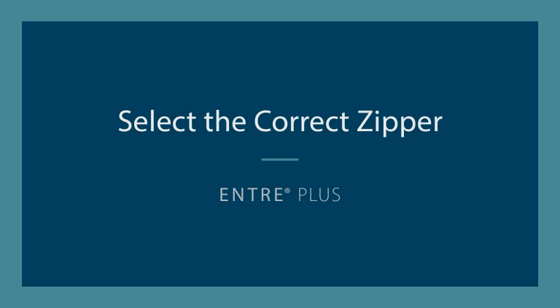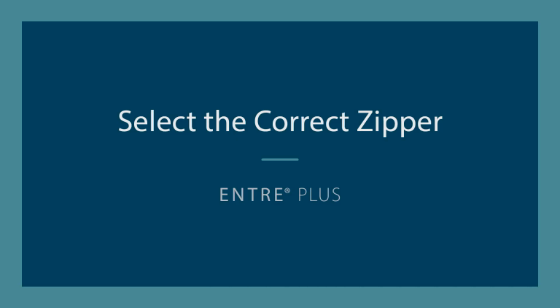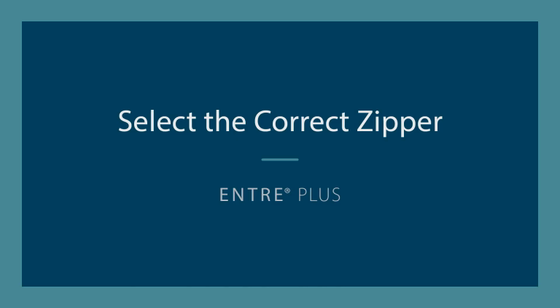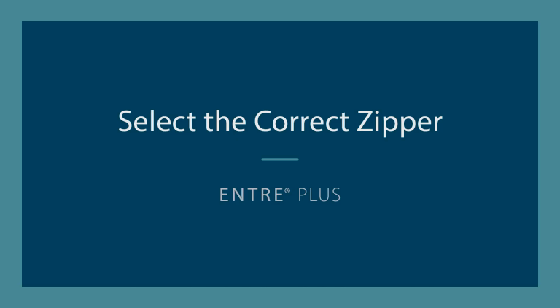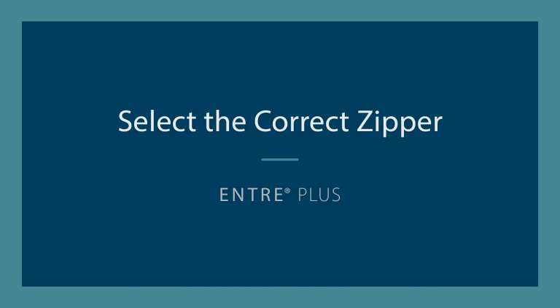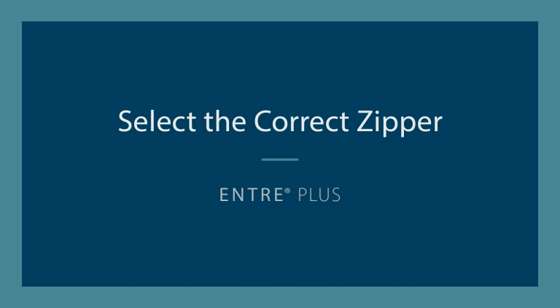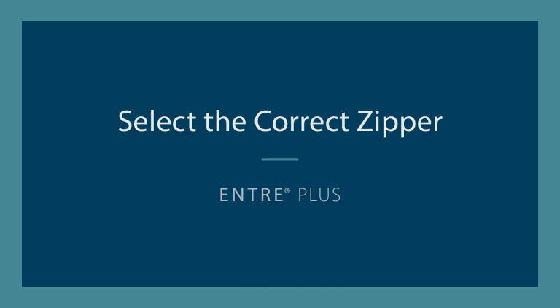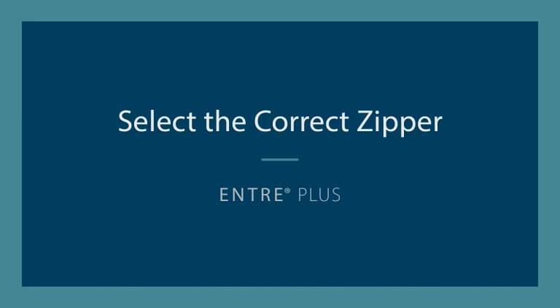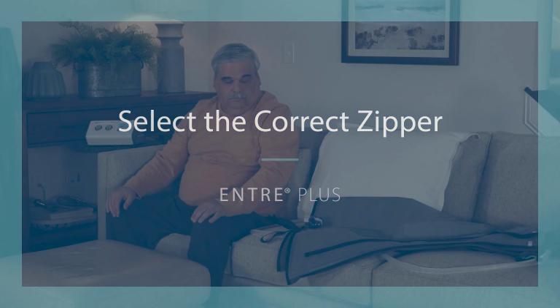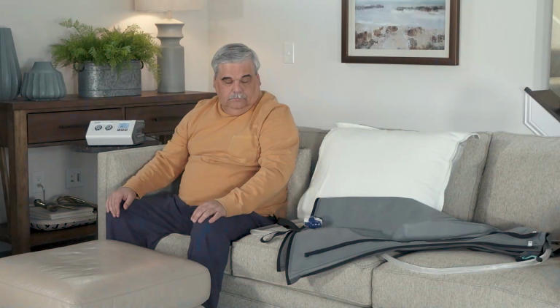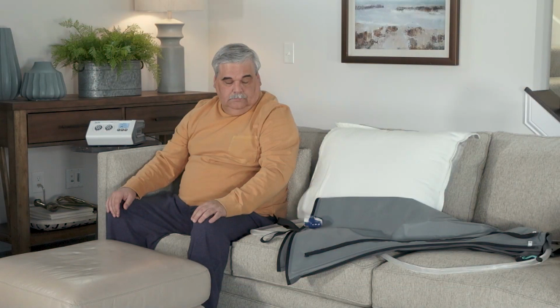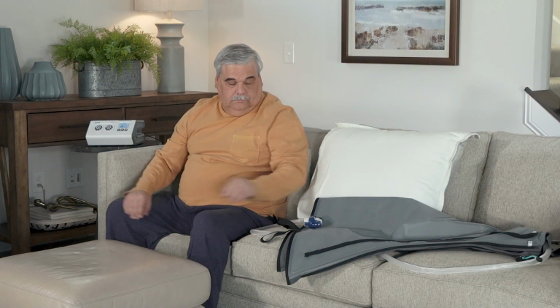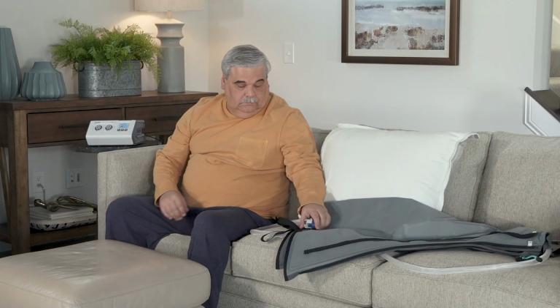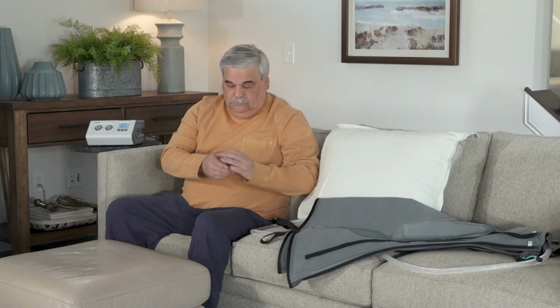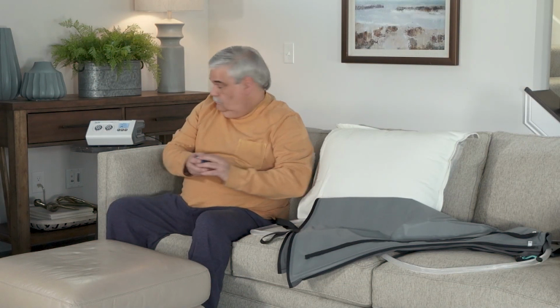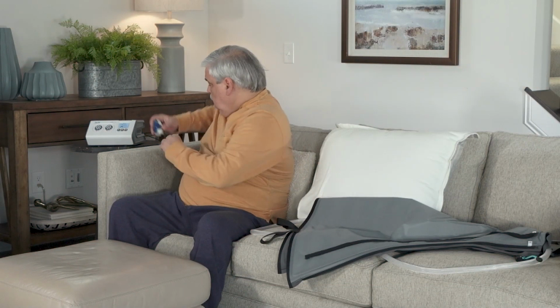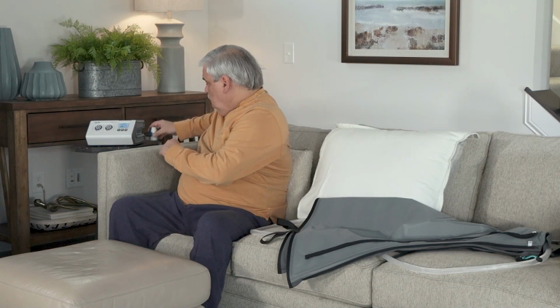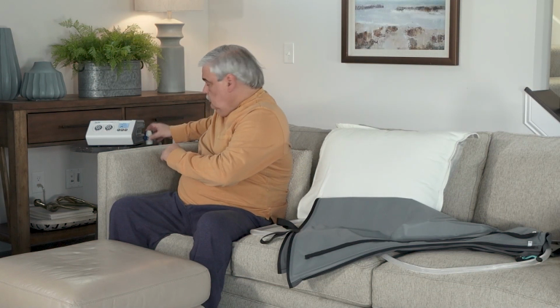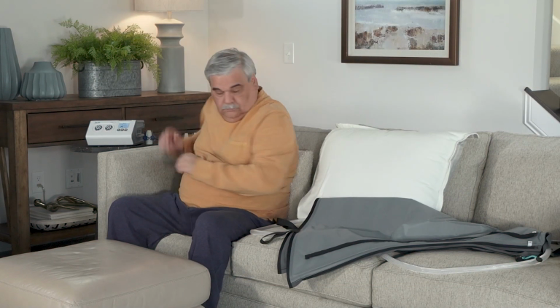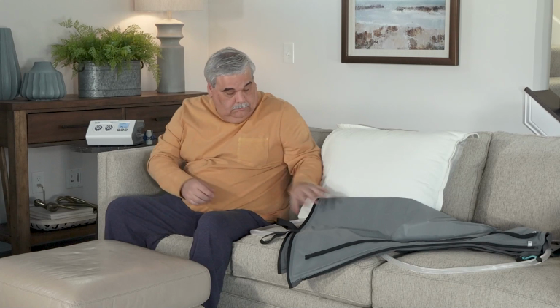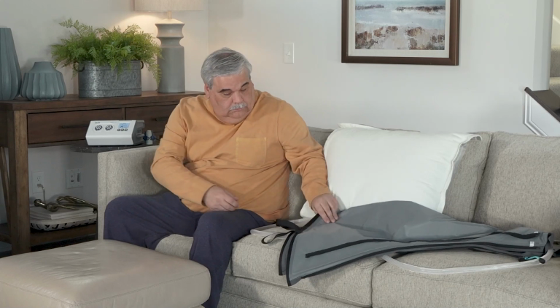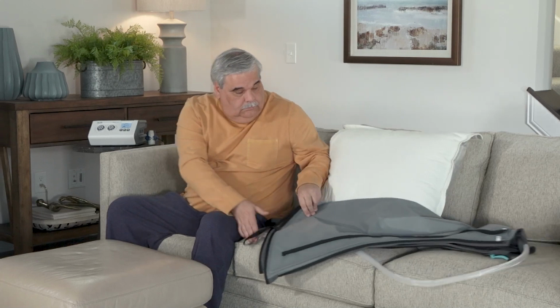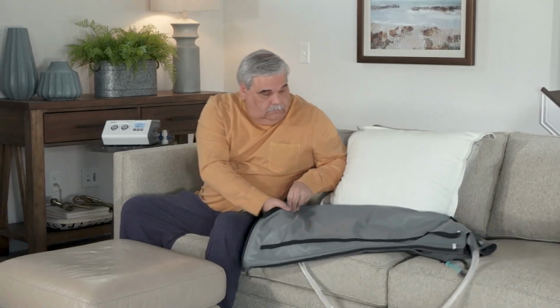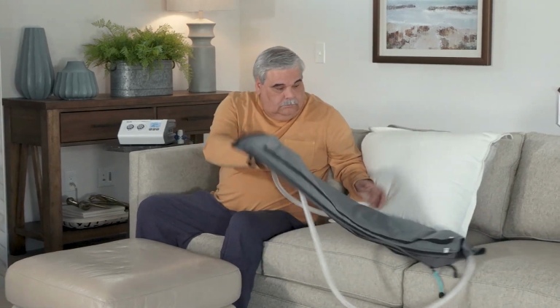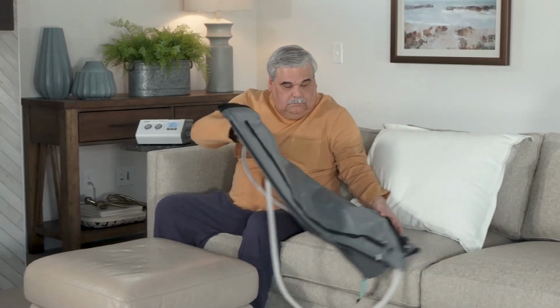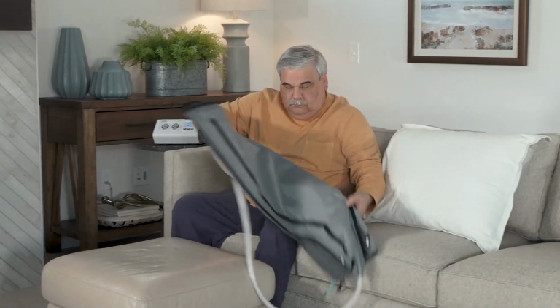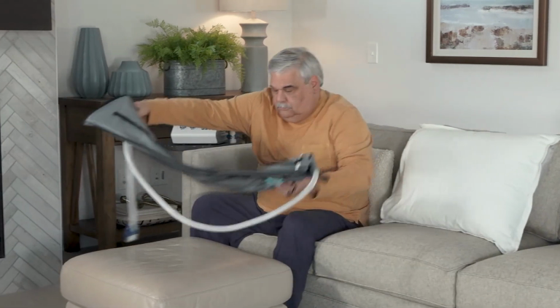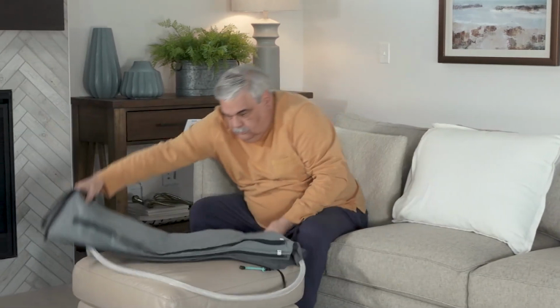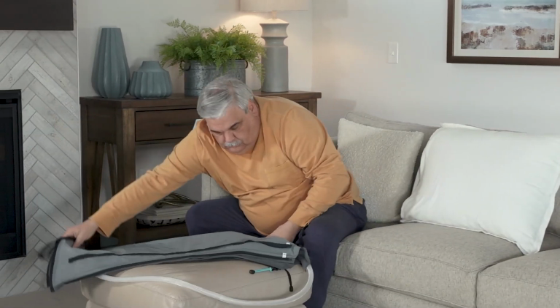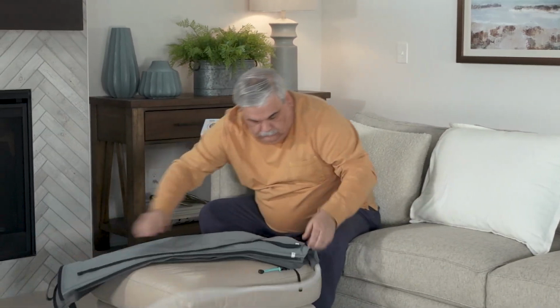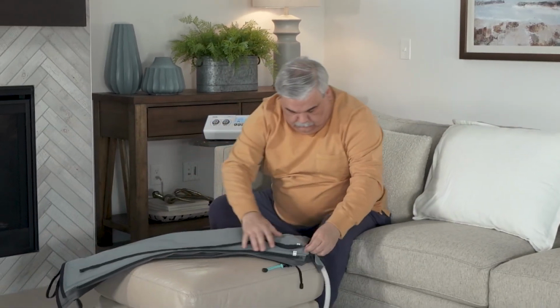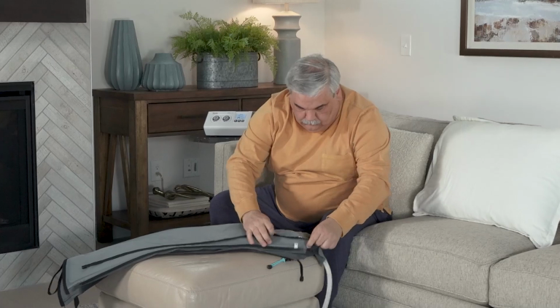Select the correct zipper size on your garment to ensure a snug but not tight fit. Refer to your treatment card for your size and review the instructions on how to configure the garment to fit your limb.